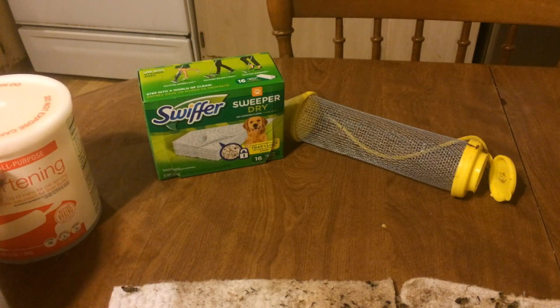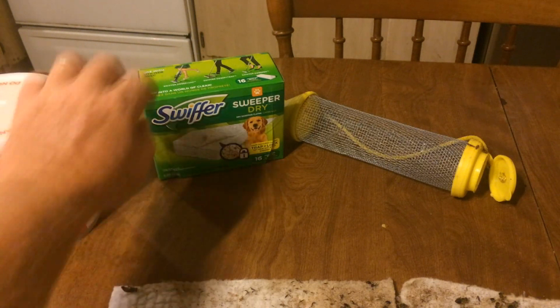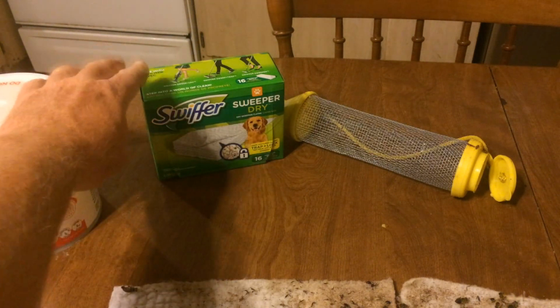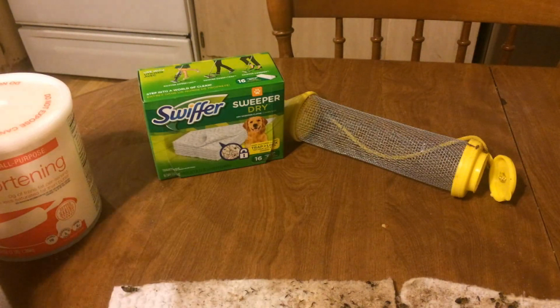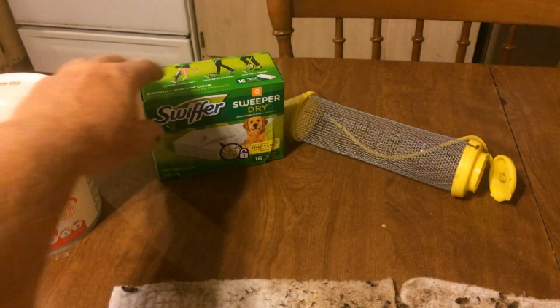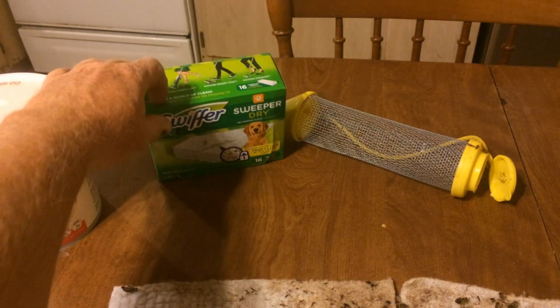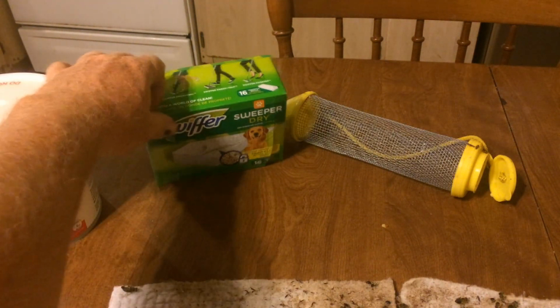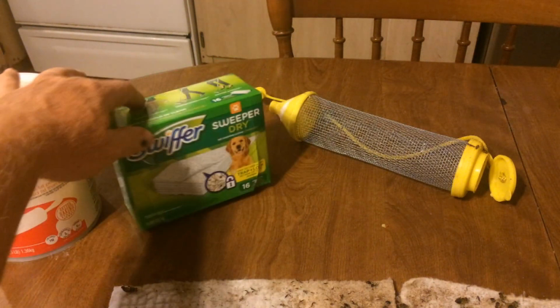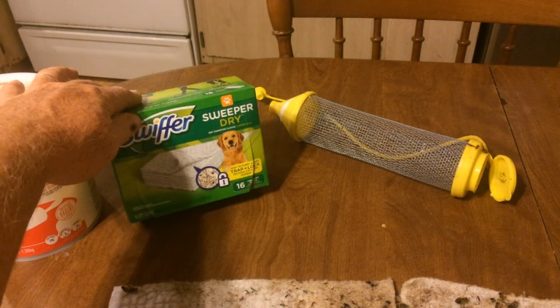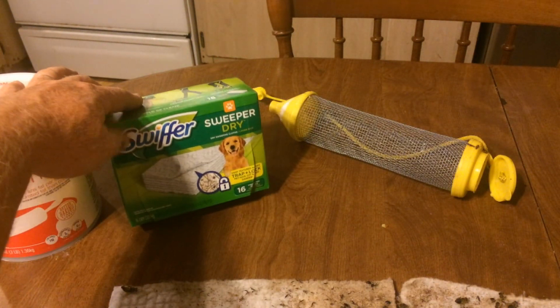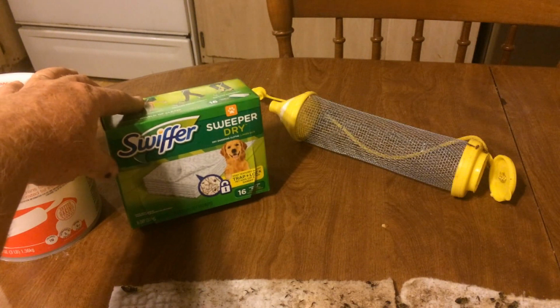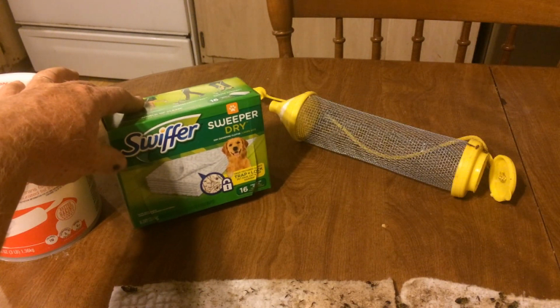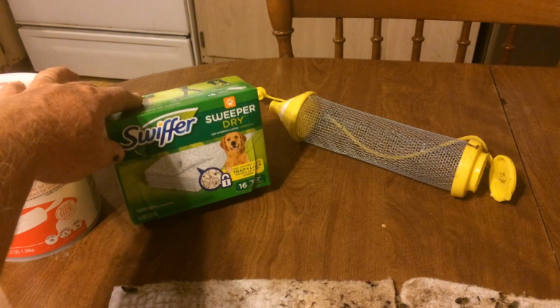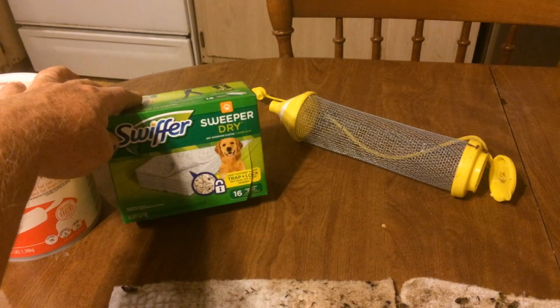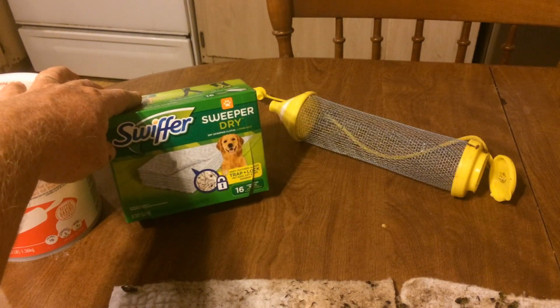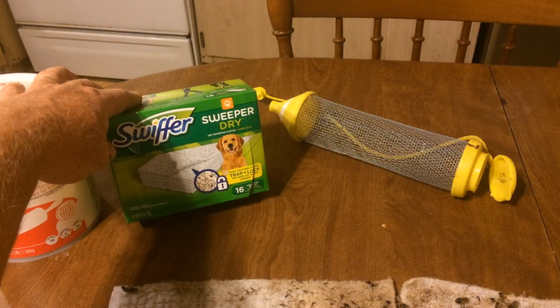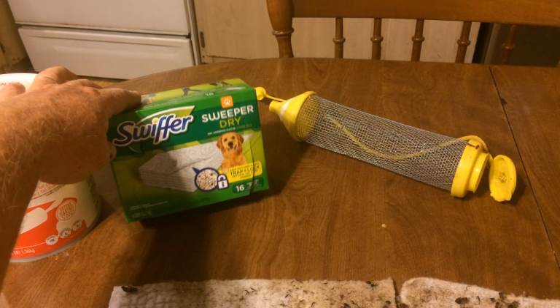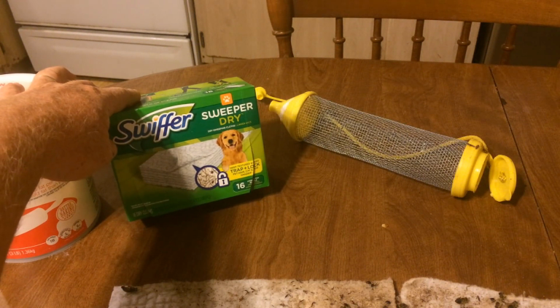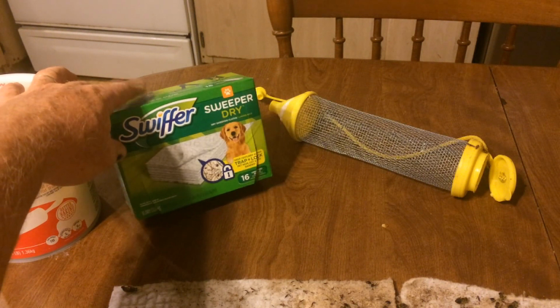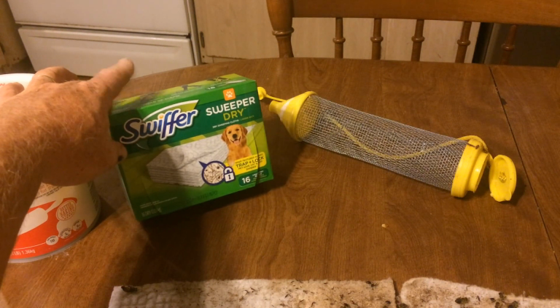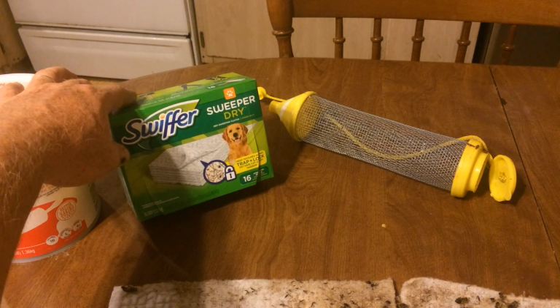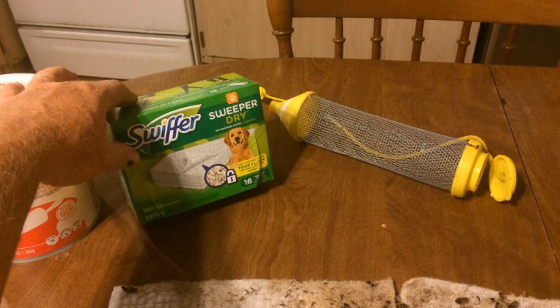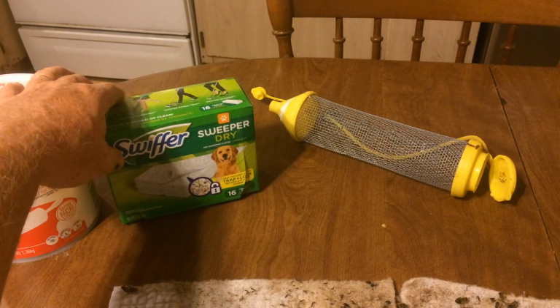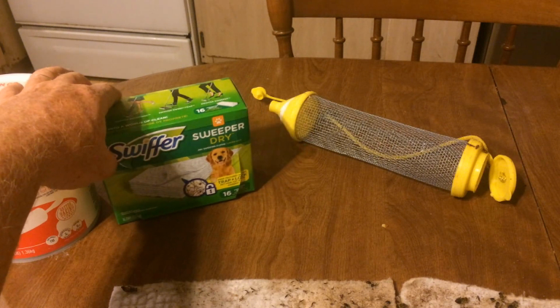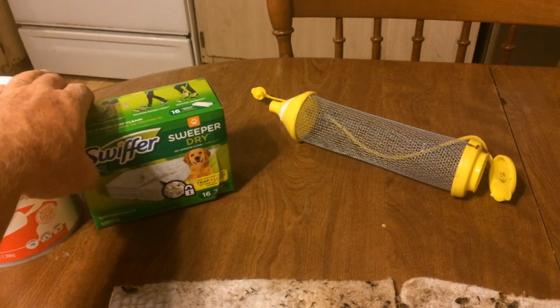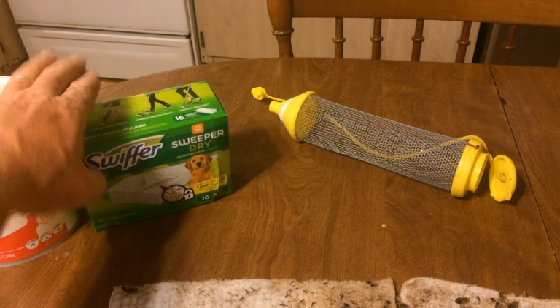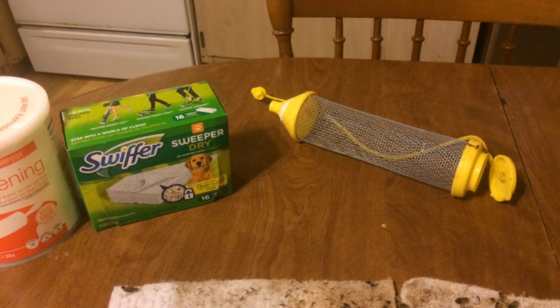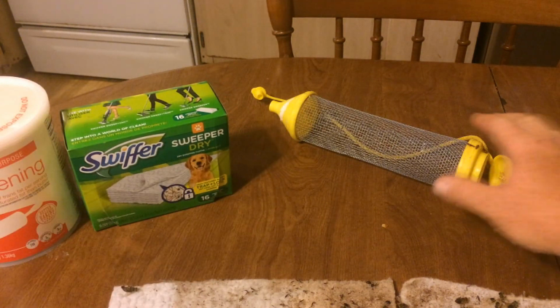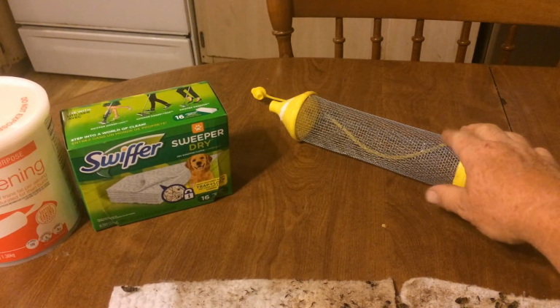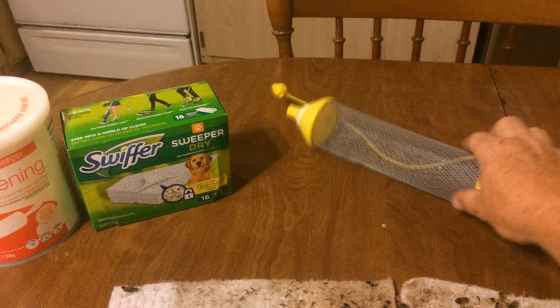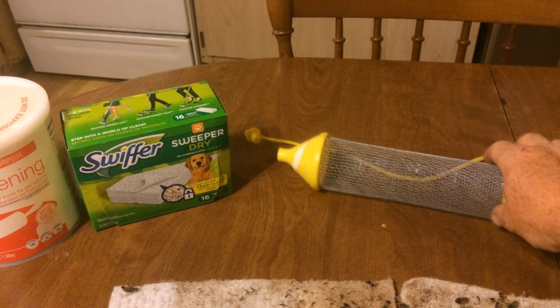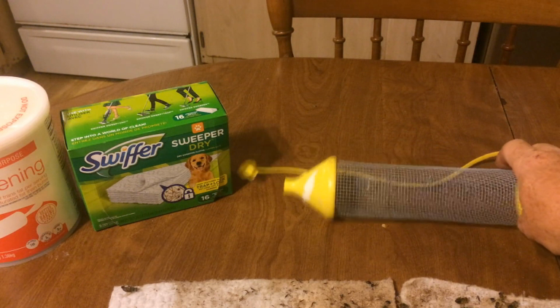These are the Swiffer cloths — I think they're $5 or $6, probably a generic brand. There's some other fabric similar to it that's probably cheaper that you could get. Y'all know I love to use cricket cages for things.